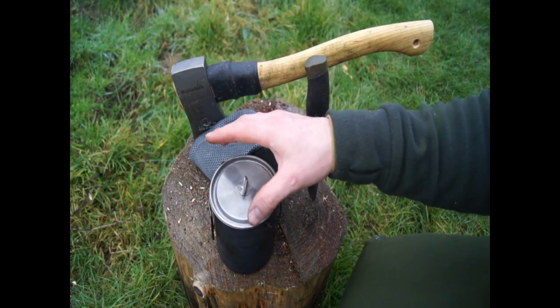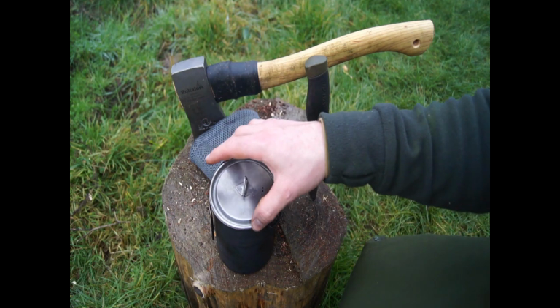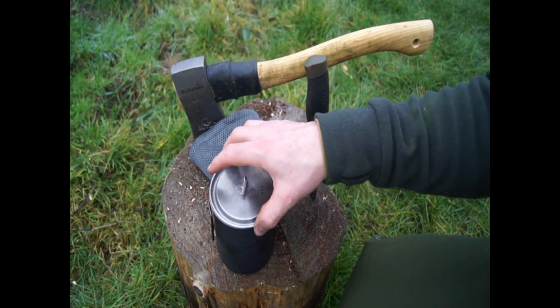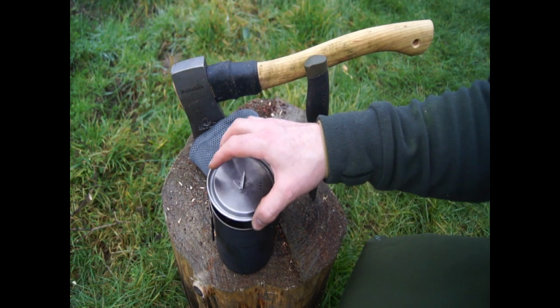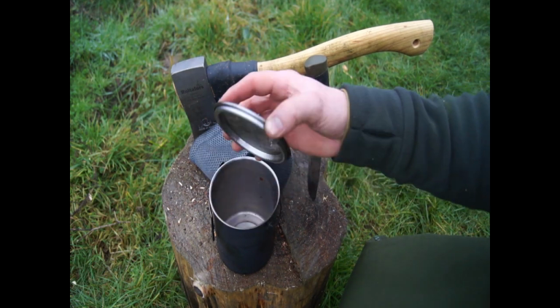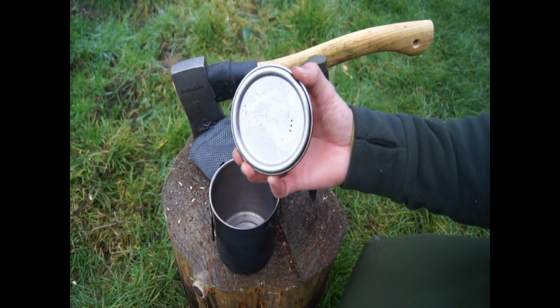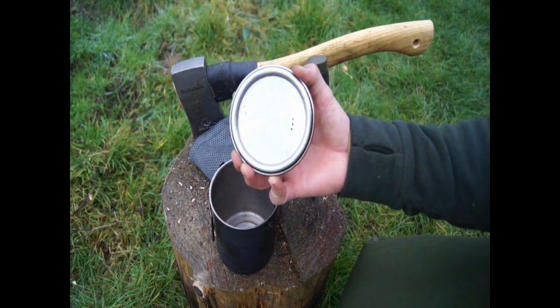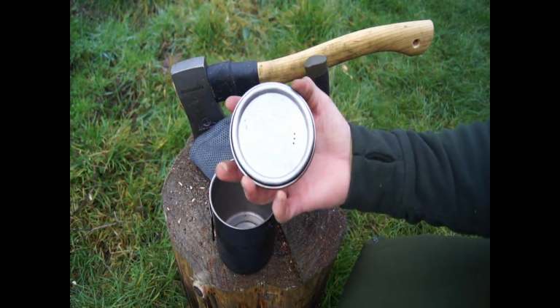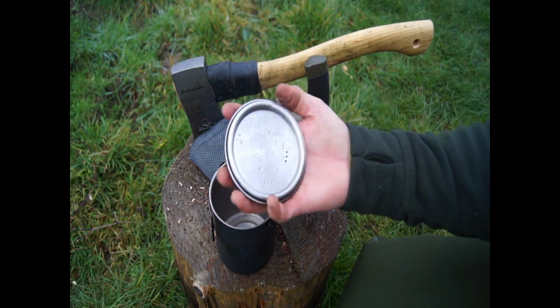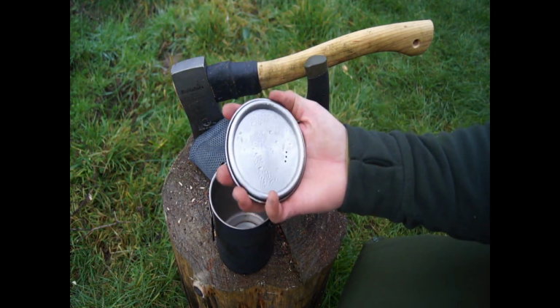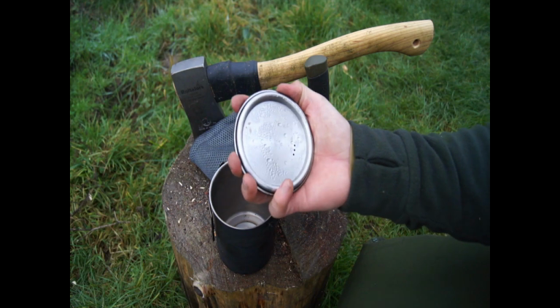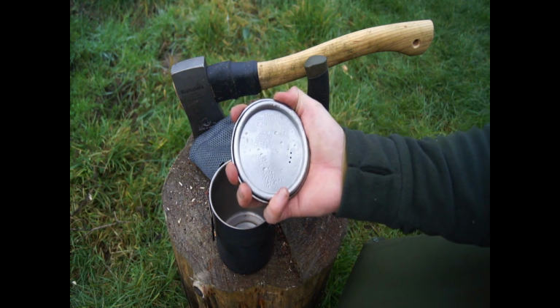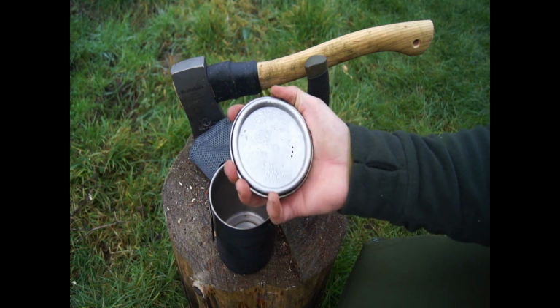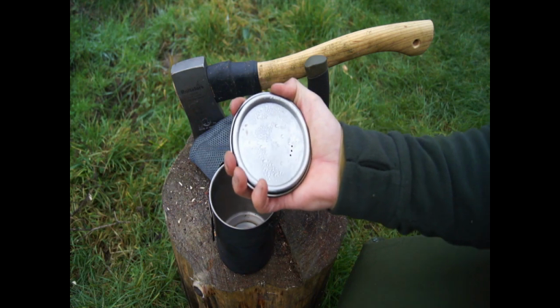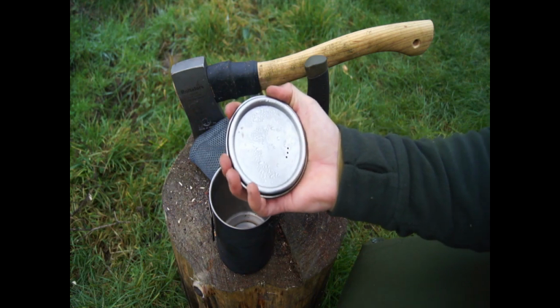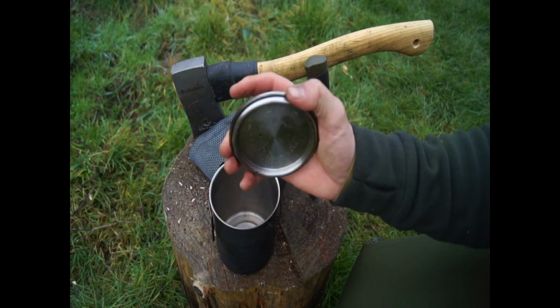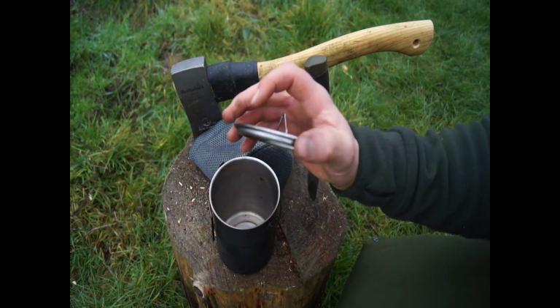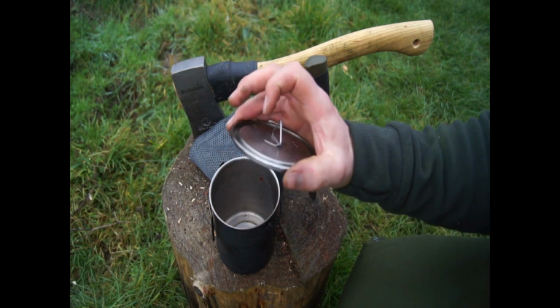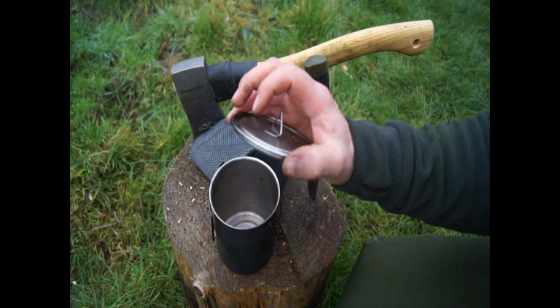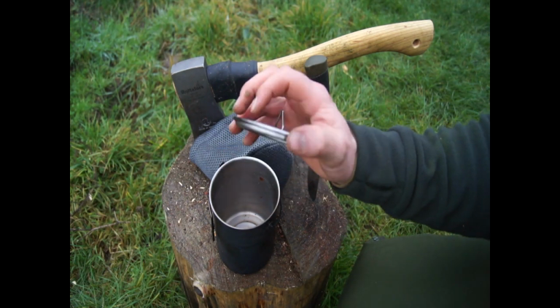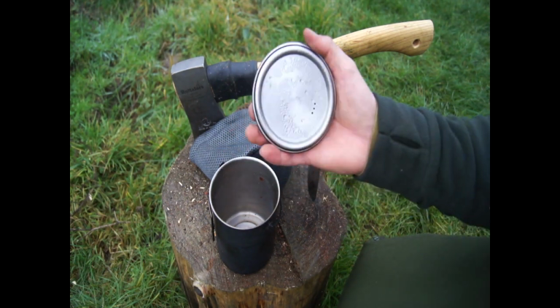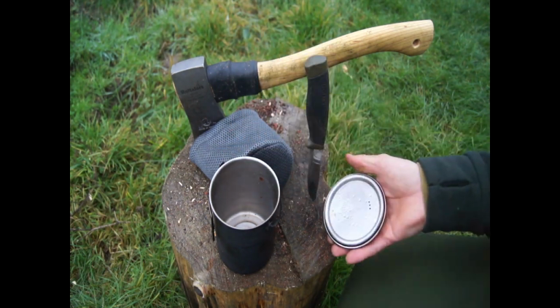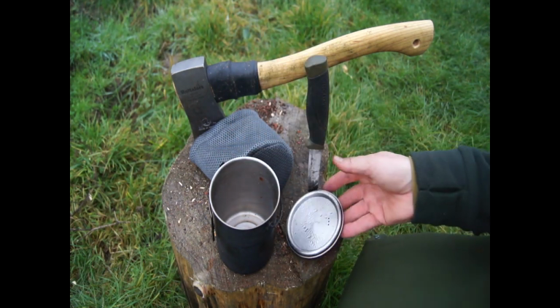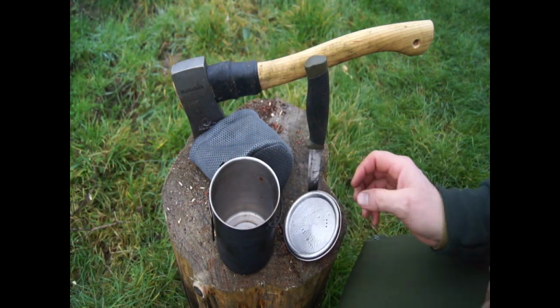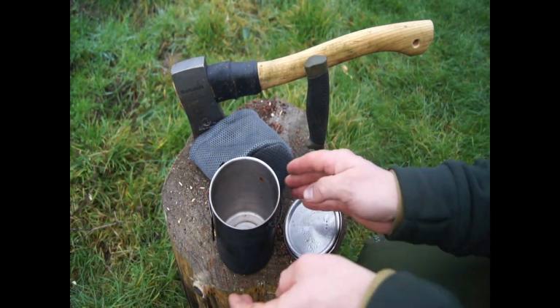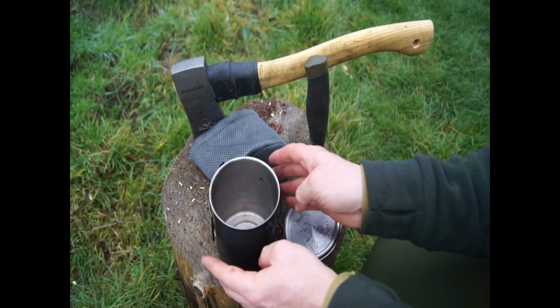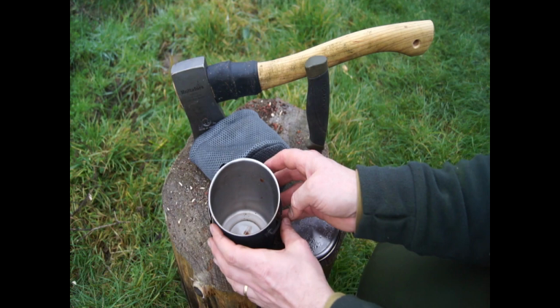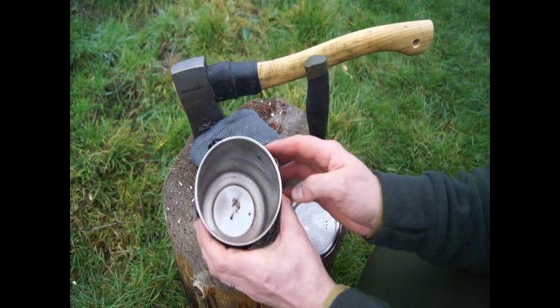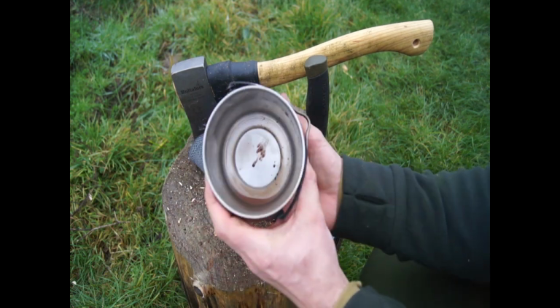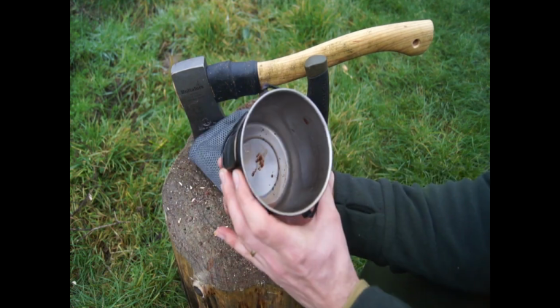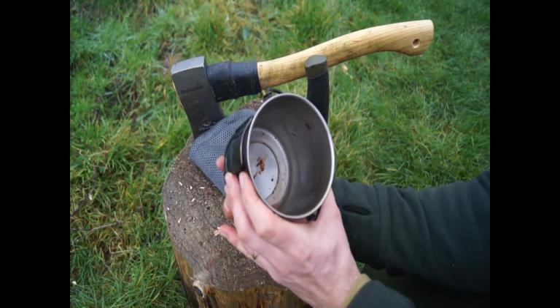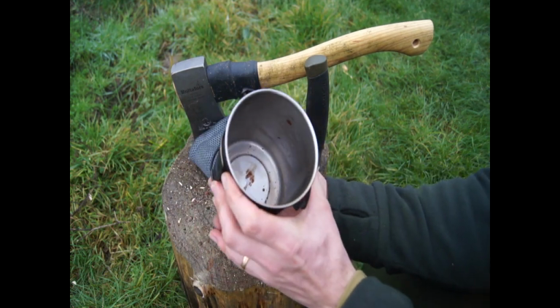It's stamped really, really well — really solid. You won't be able to bend this very easily. The same for the cup — it's quite solid.